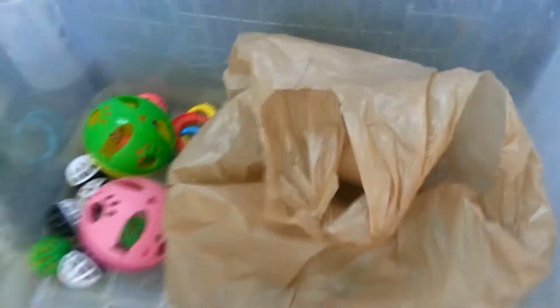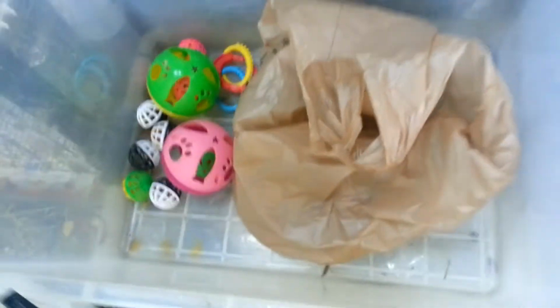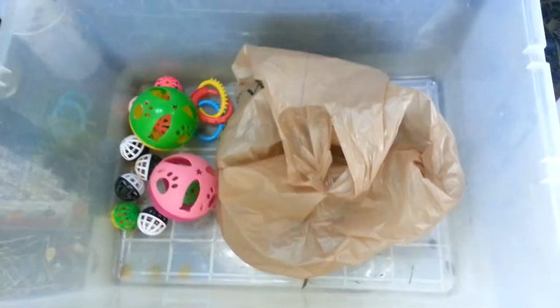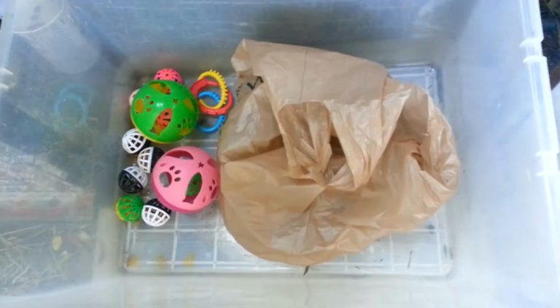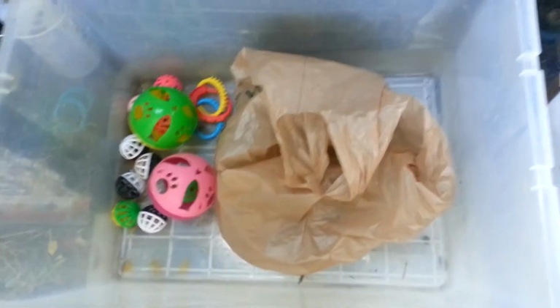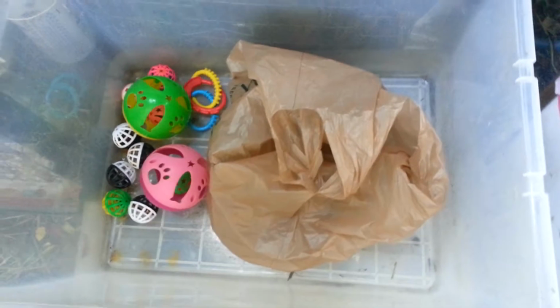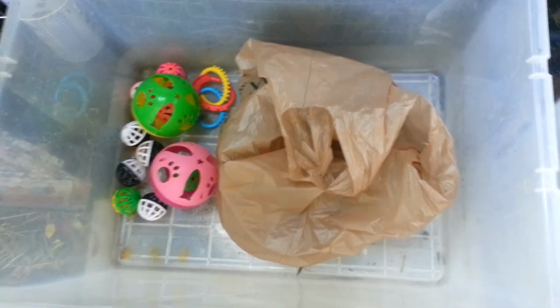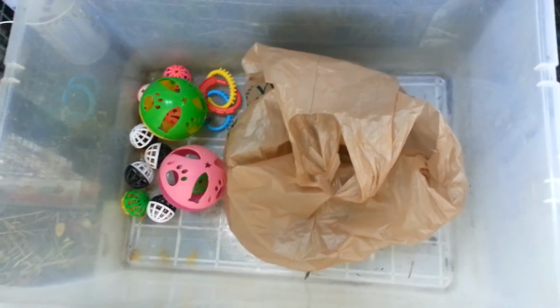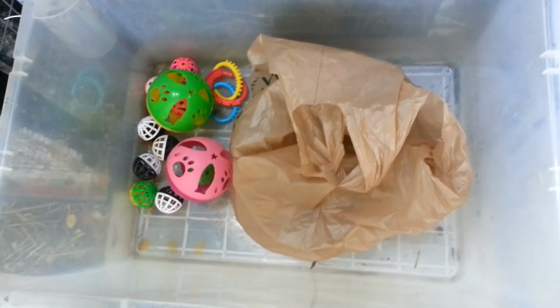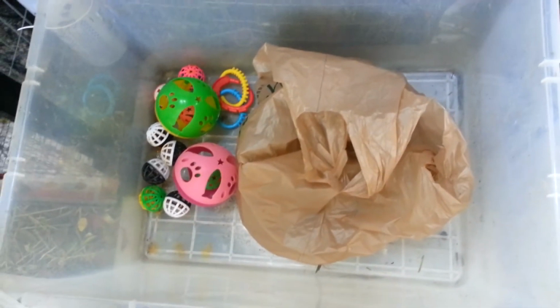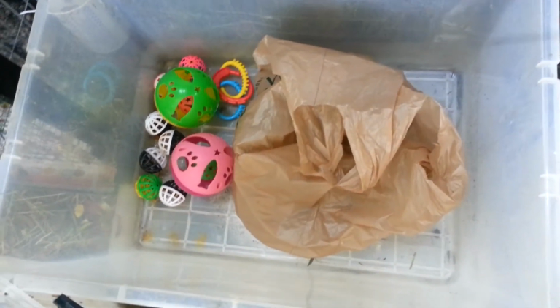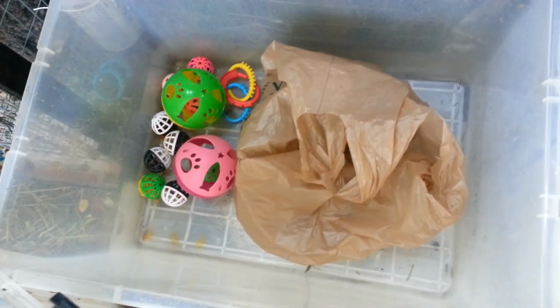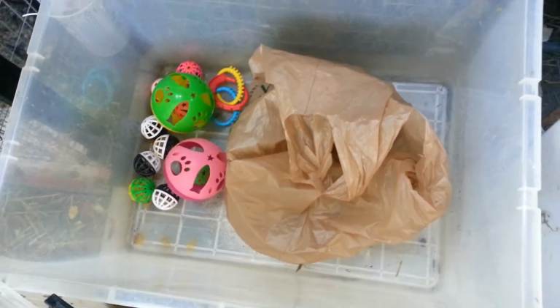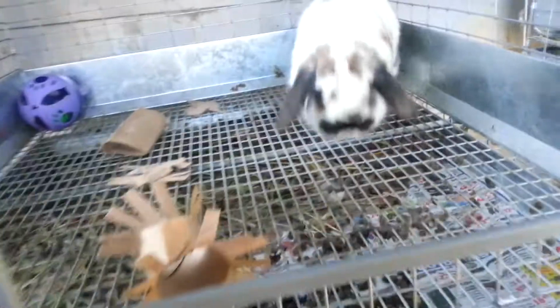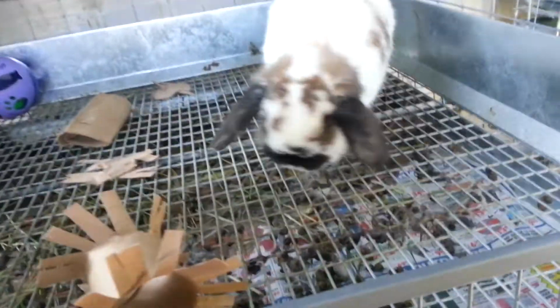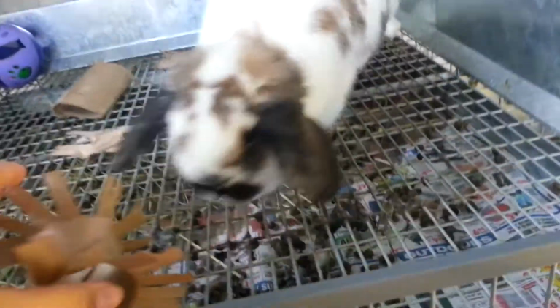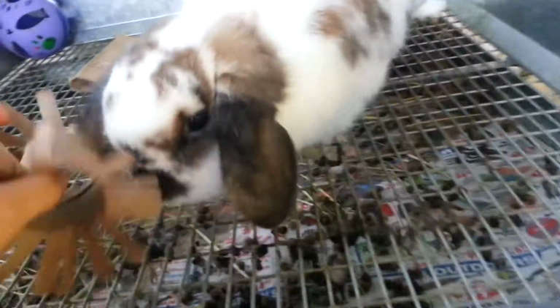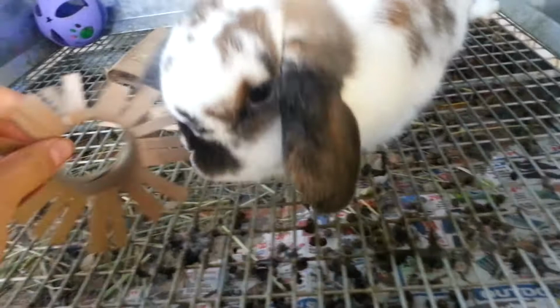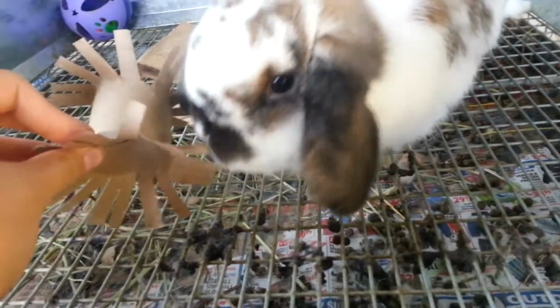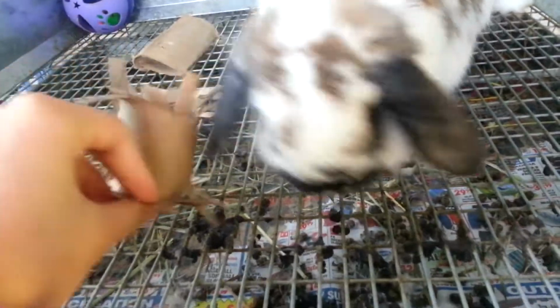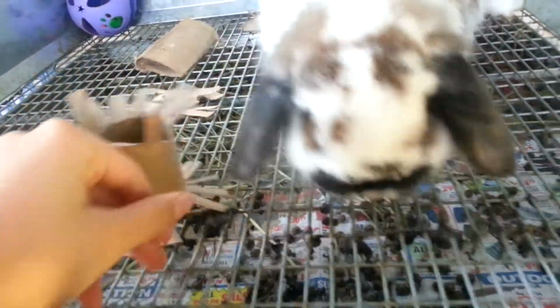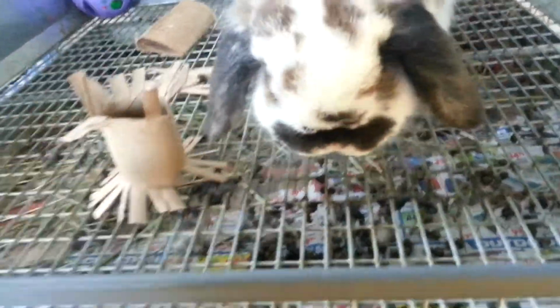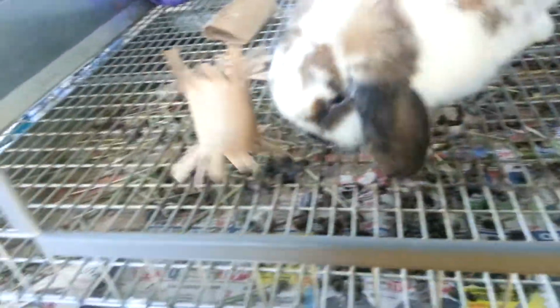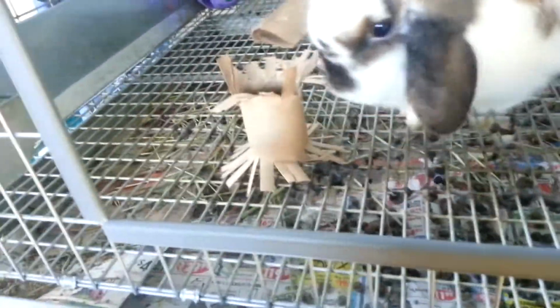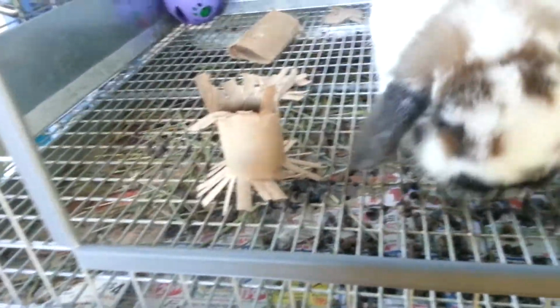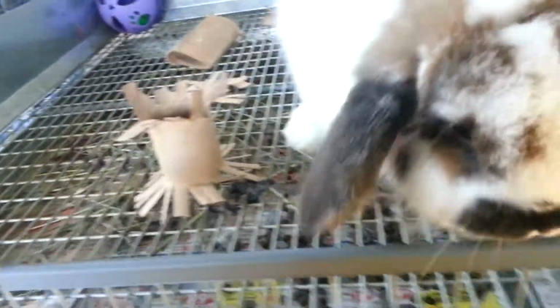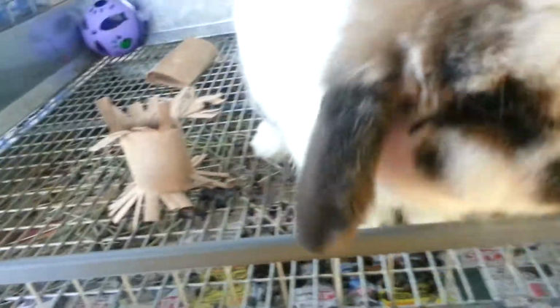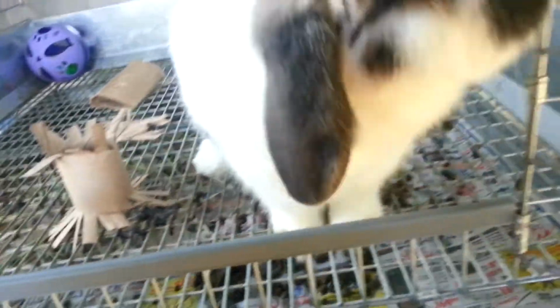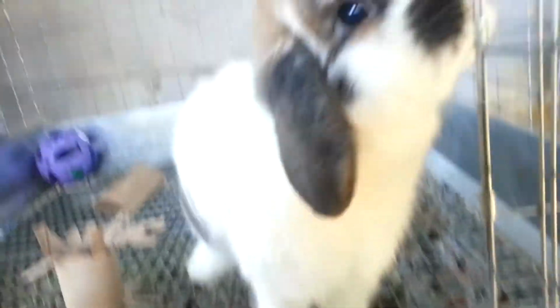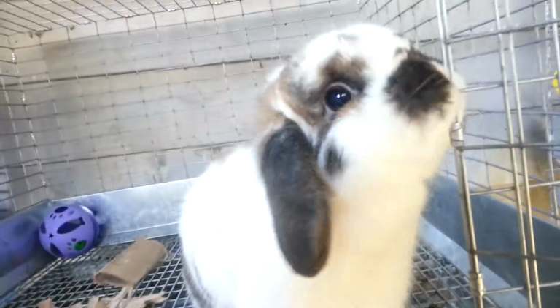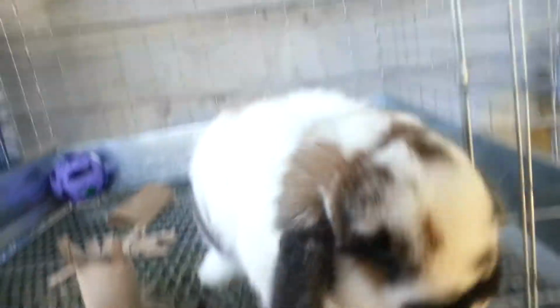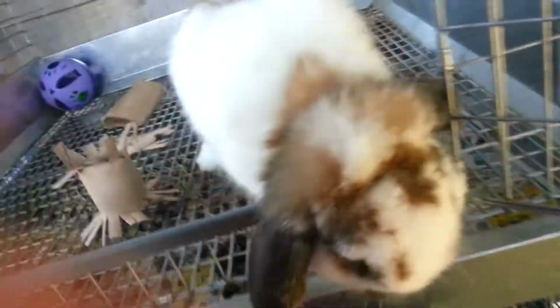That's all in my toy bucket. Now I'll show you how the bunnies are liking the toys they have right now. Here's Butterfly — she loves this toy. She literally will go crazy over it, but right now she just wants to be pet.